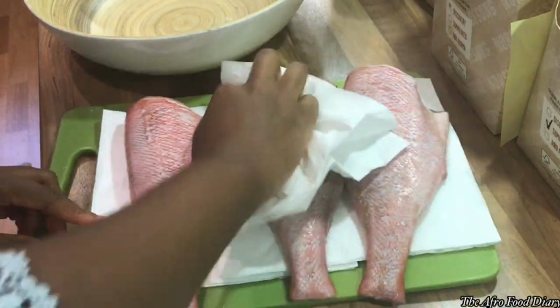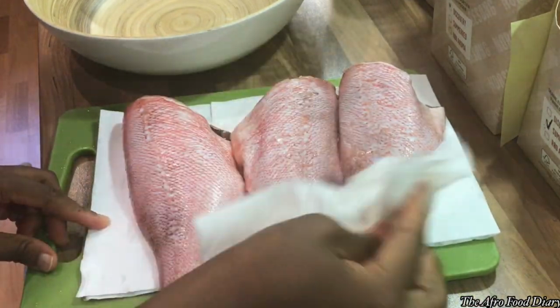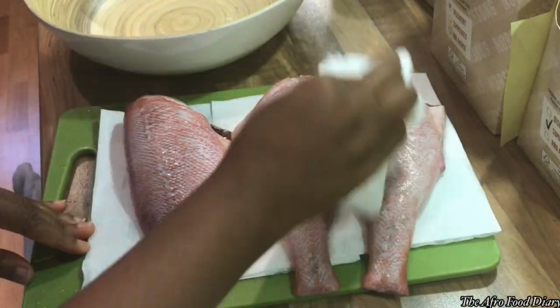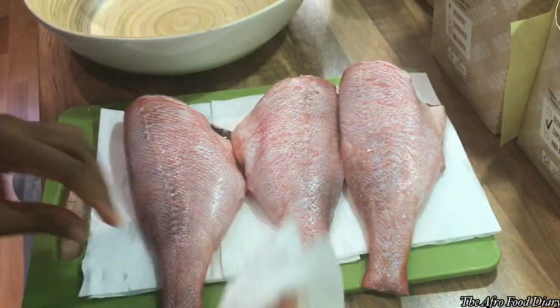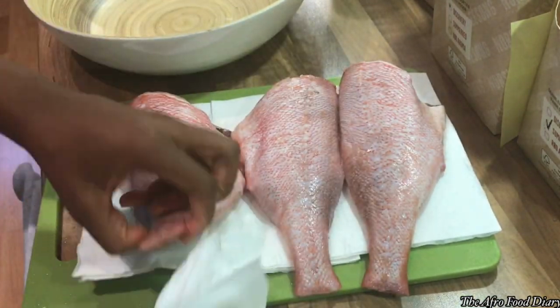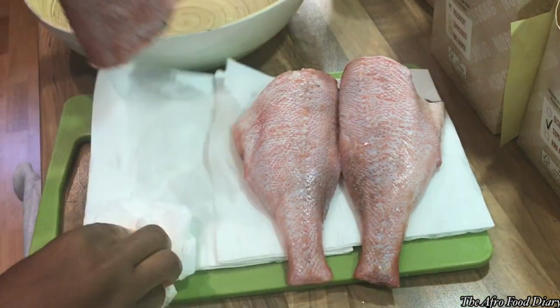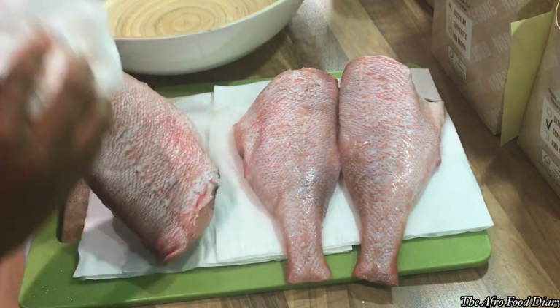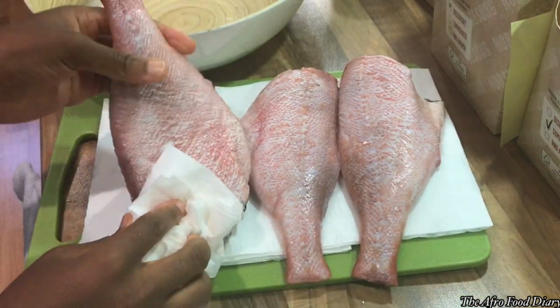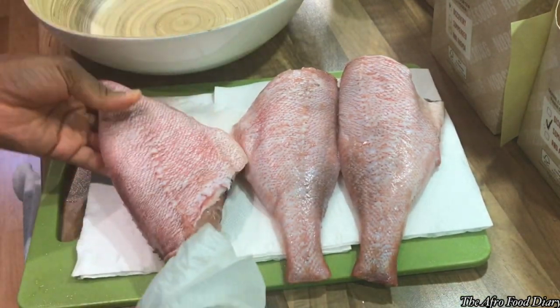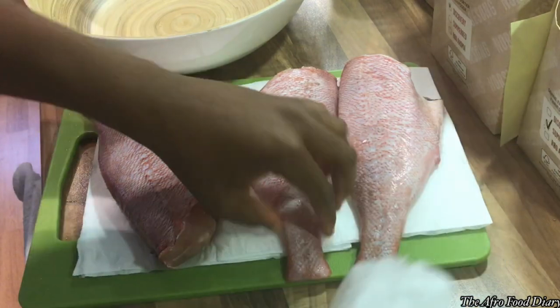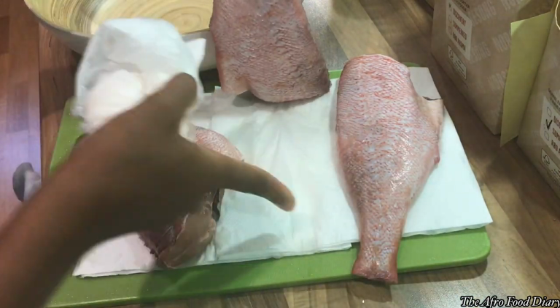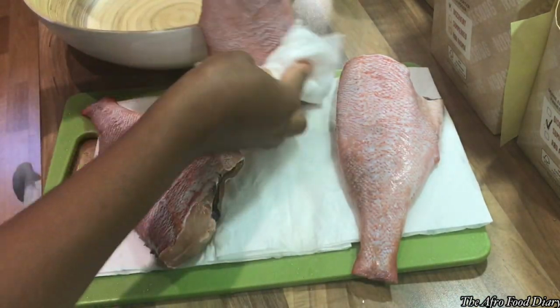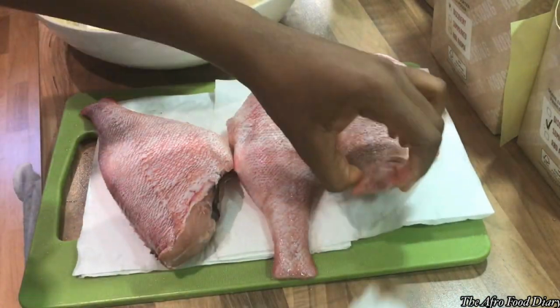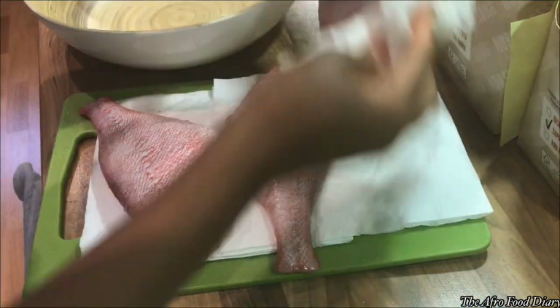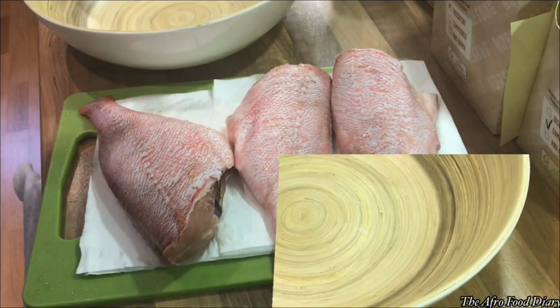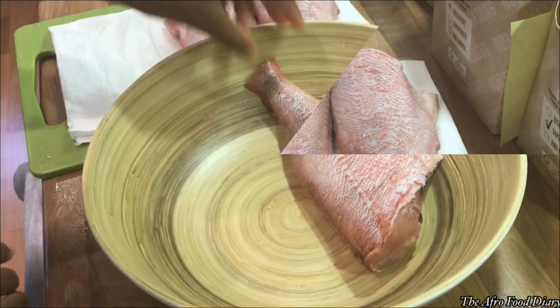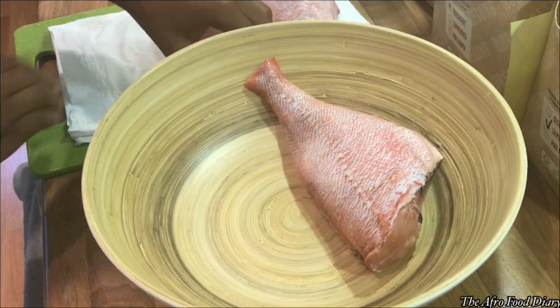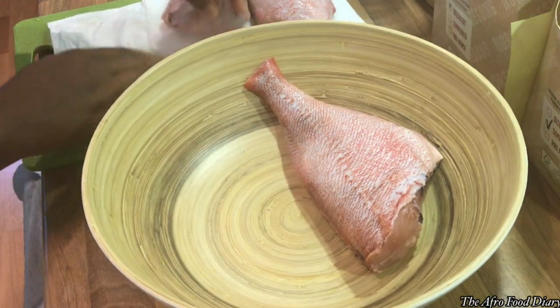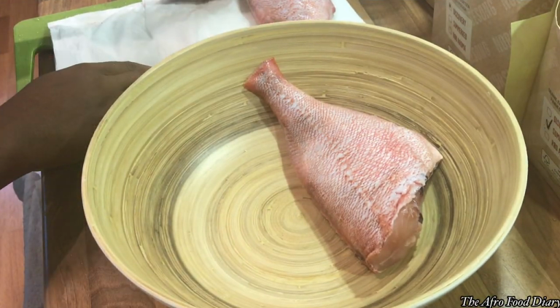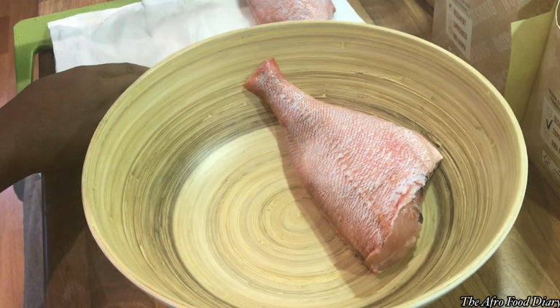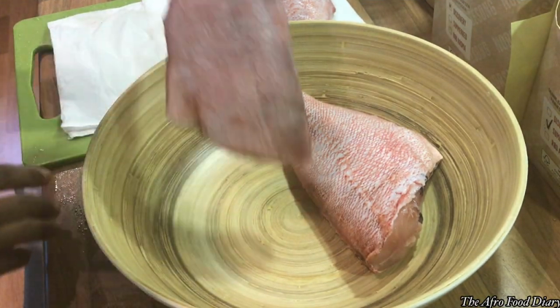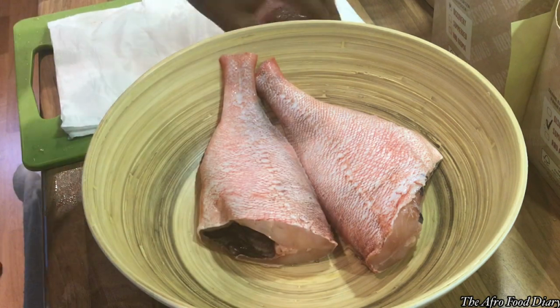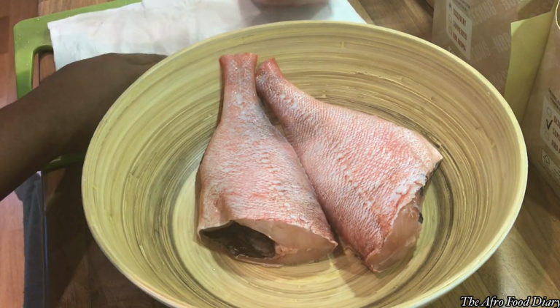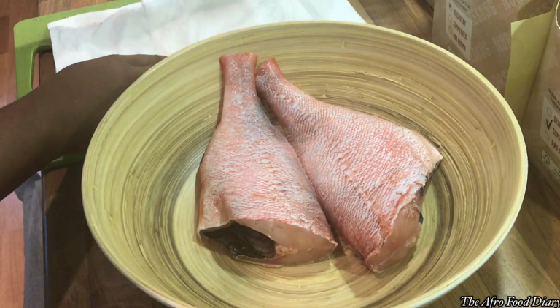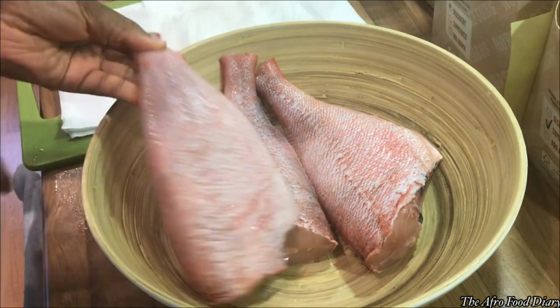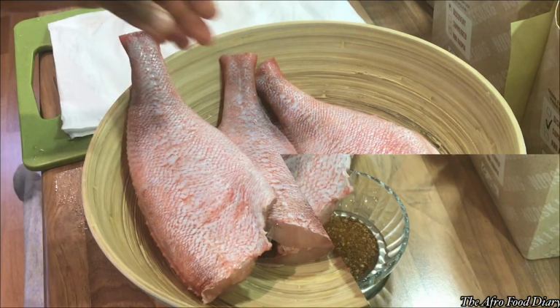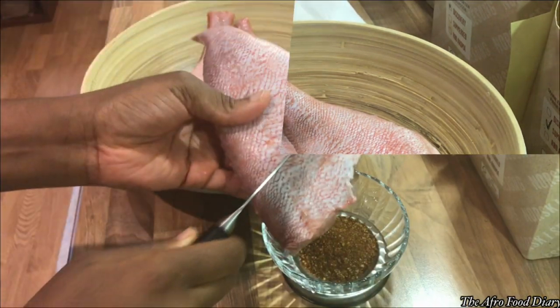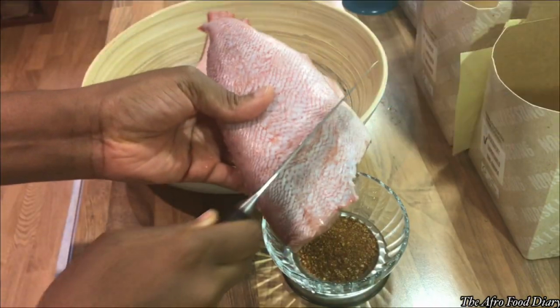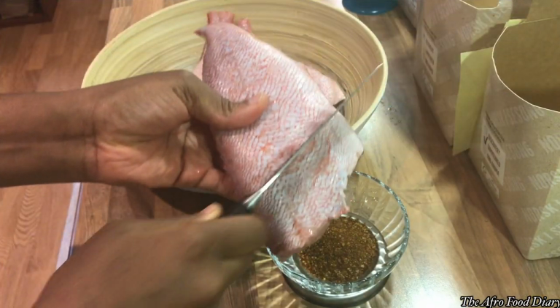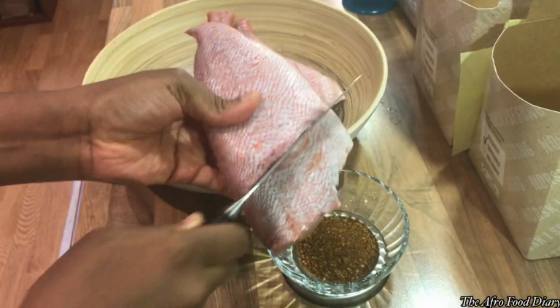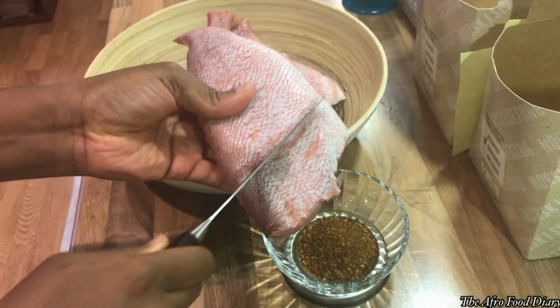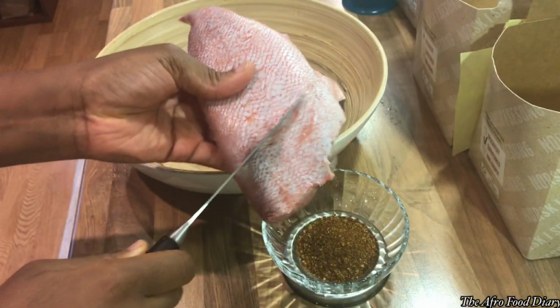The fish came already cleaned — the entrails had already been taken off — so all I did was clean the outside and wash it thoroughly. Then dry it with a towel so you don't have a soggy fish.